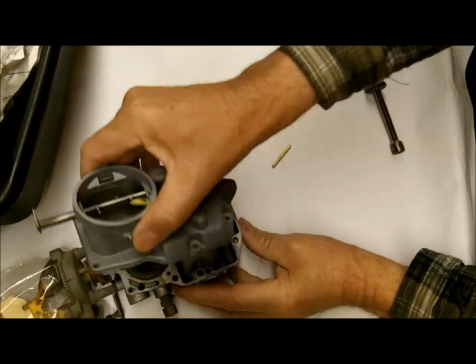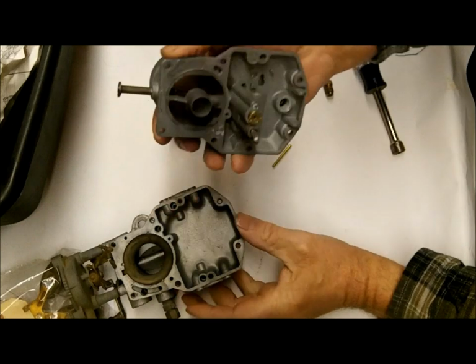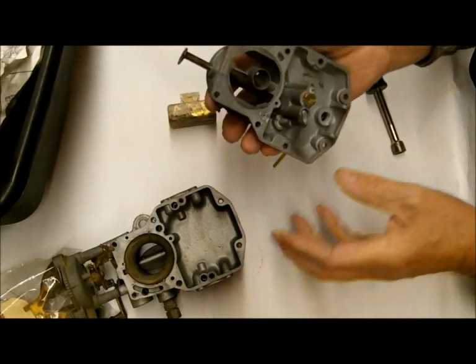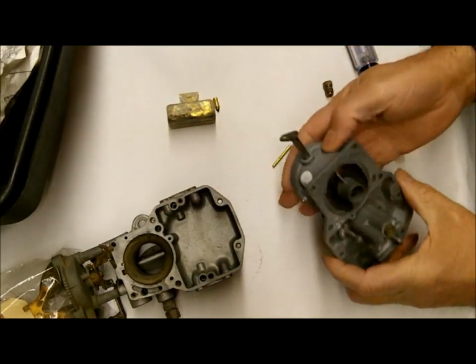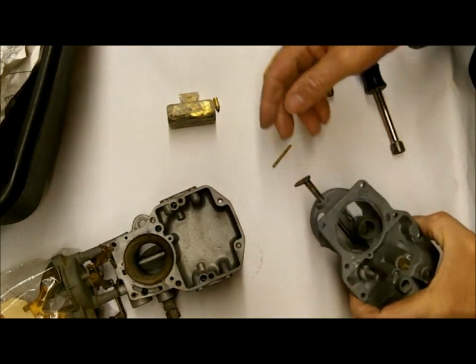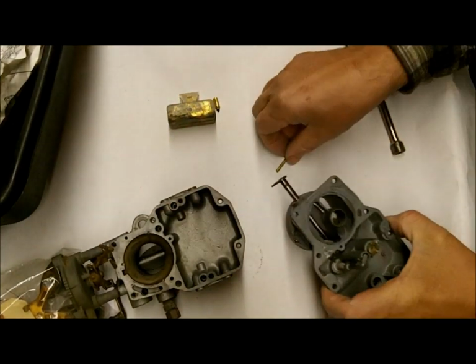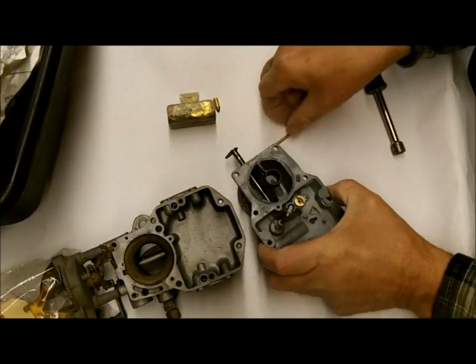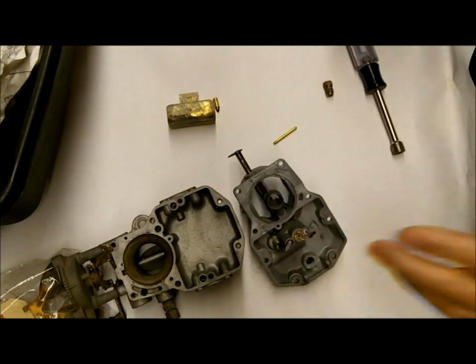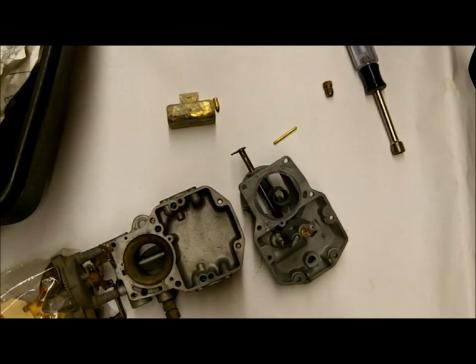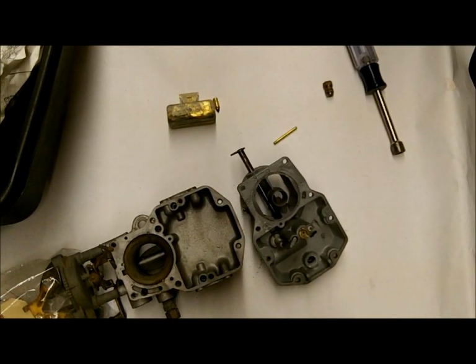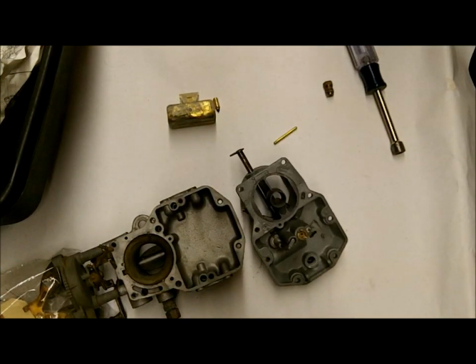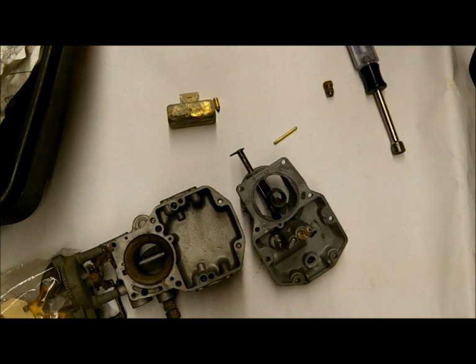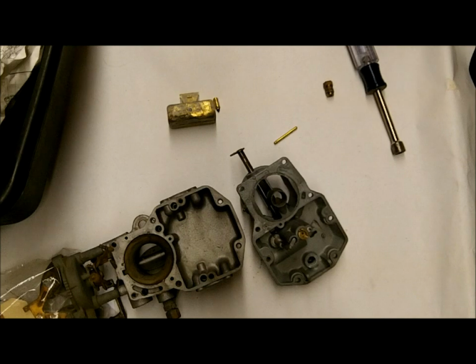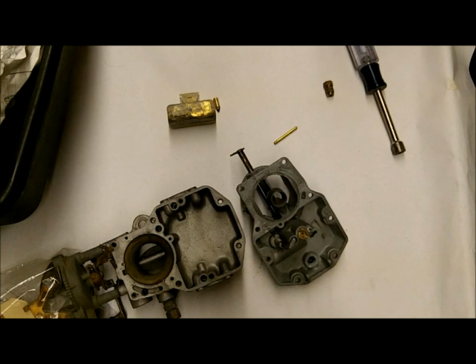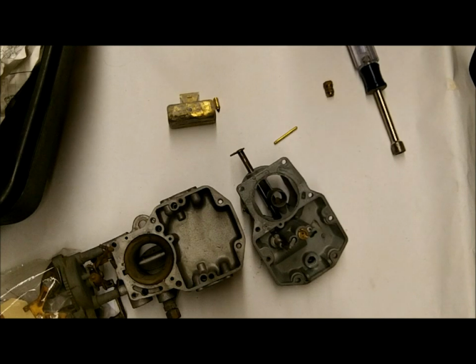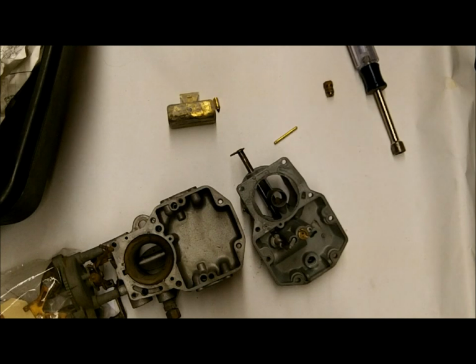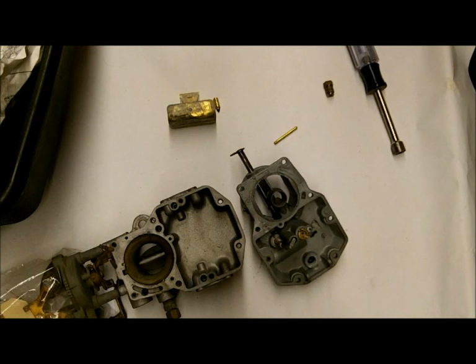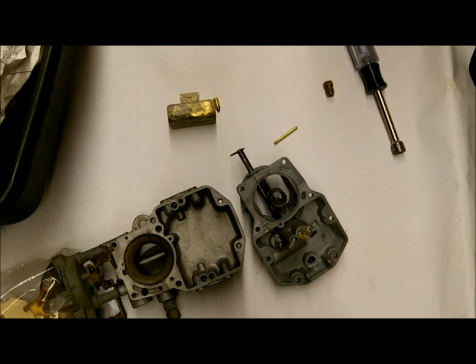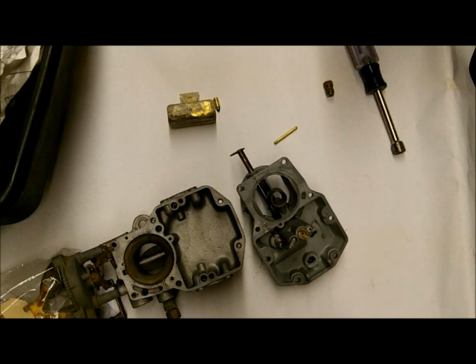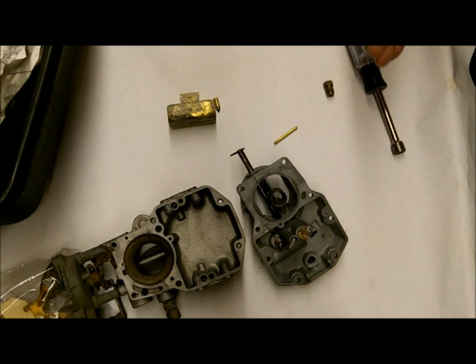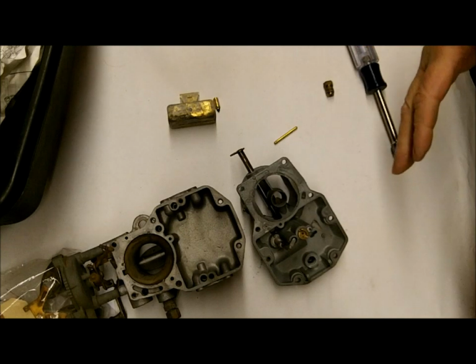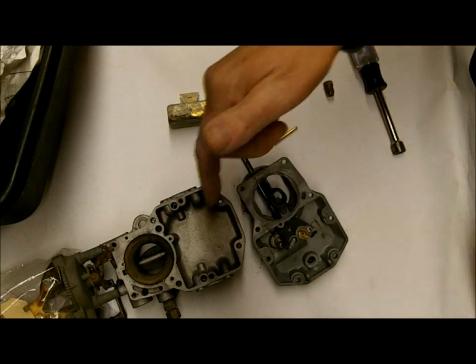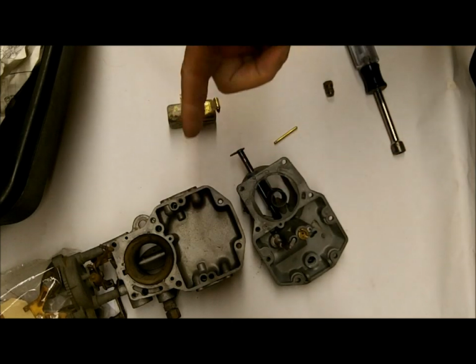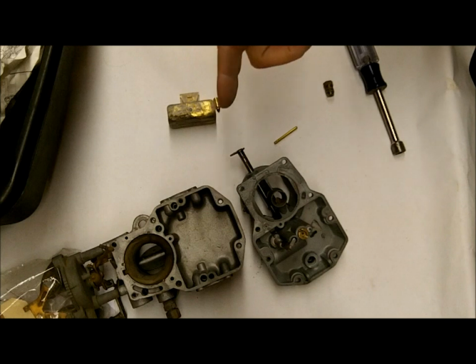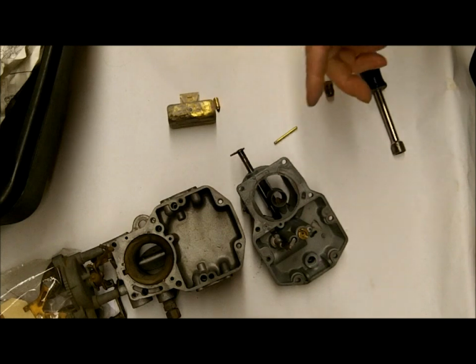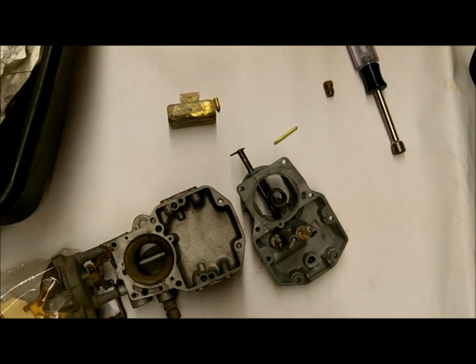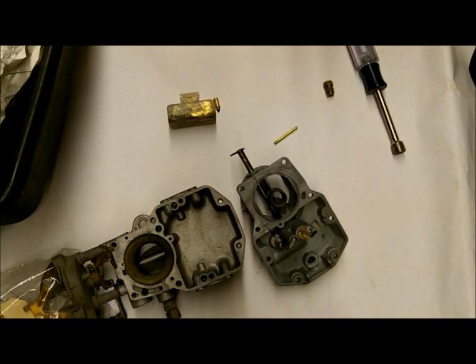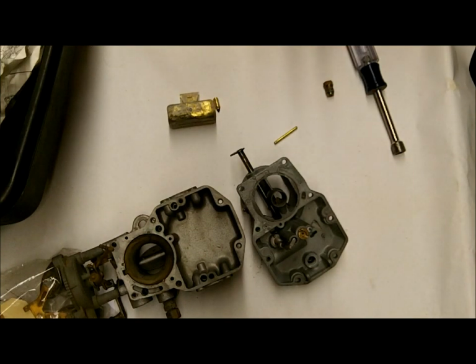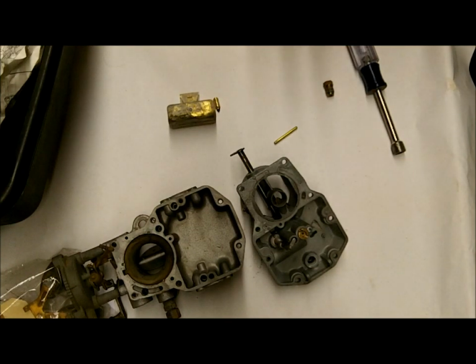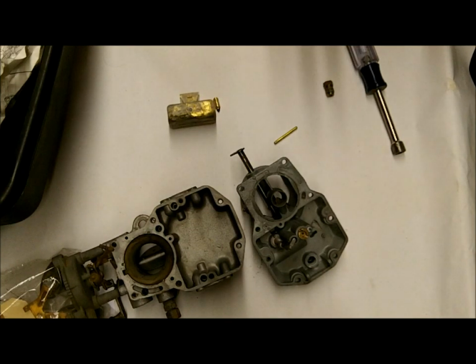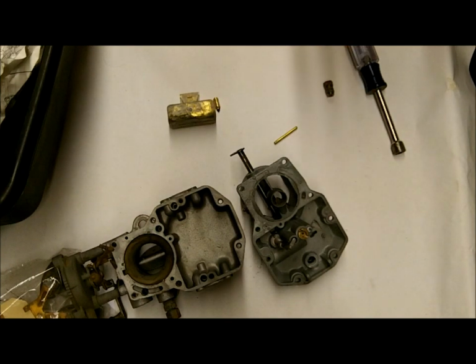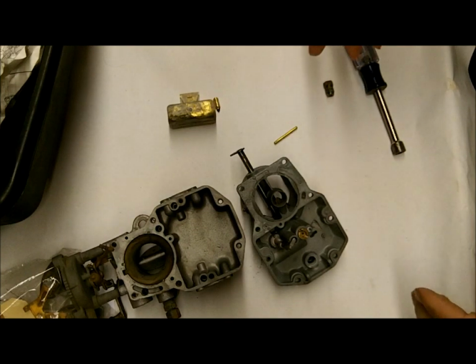Right now I'm just worried about the flooding situation. There's only a few things that can make it flood, and the long and short of it is that it's getting too much fuel in the float bowl, thus flooding out.